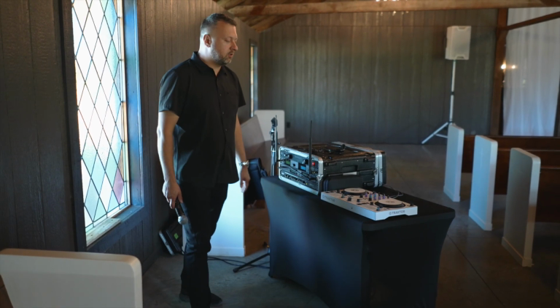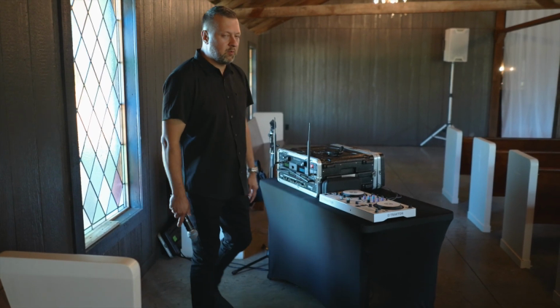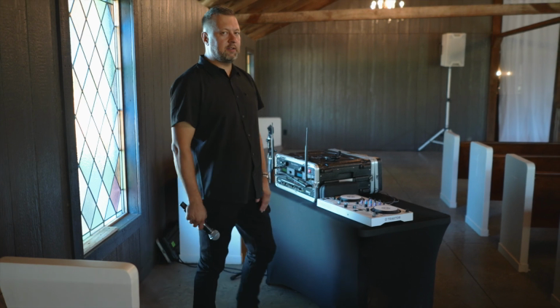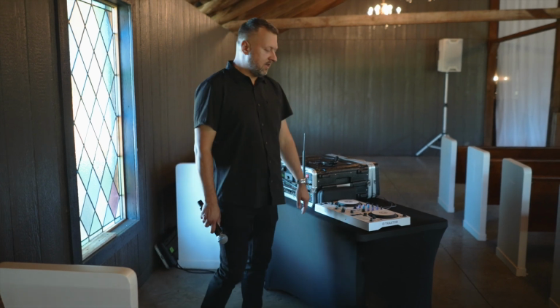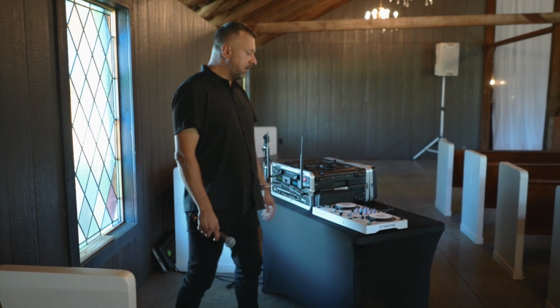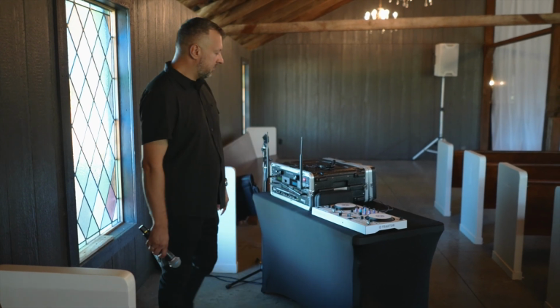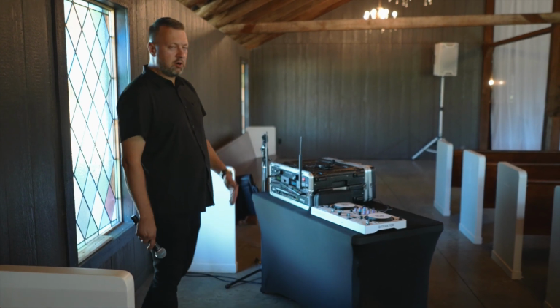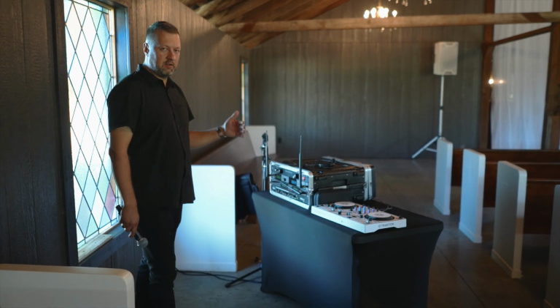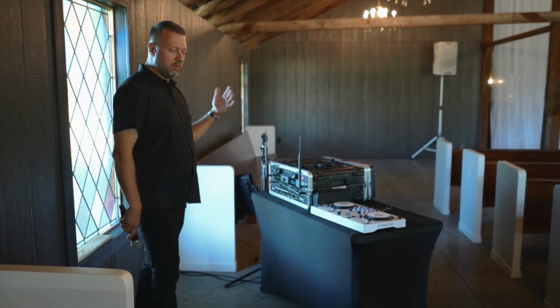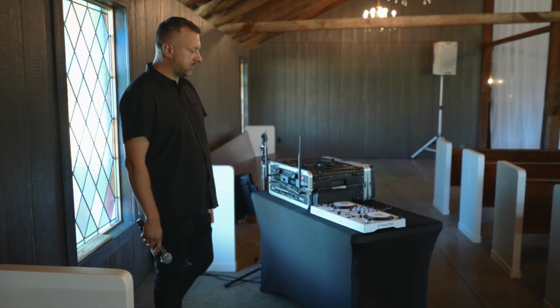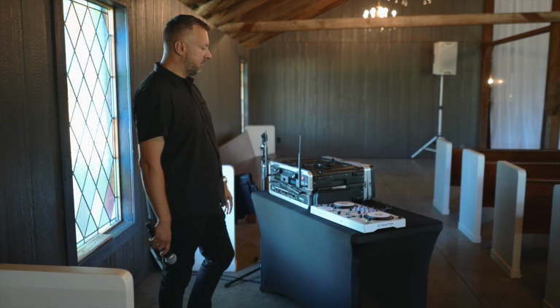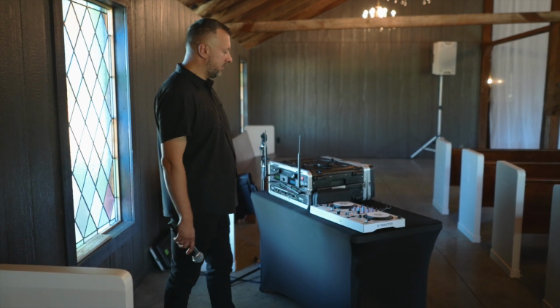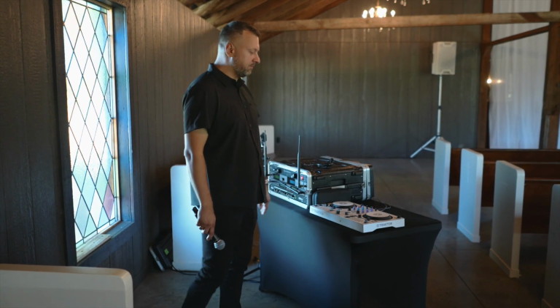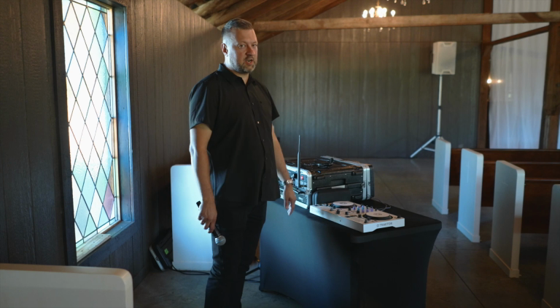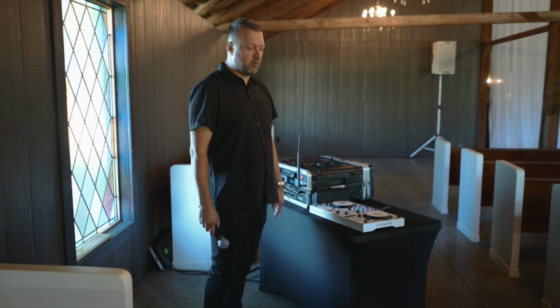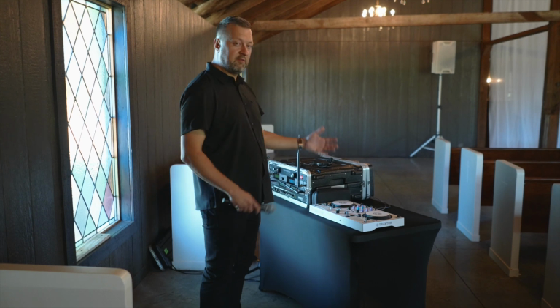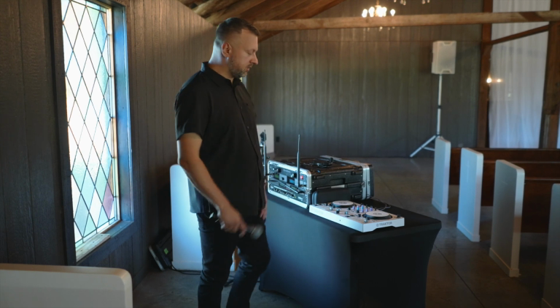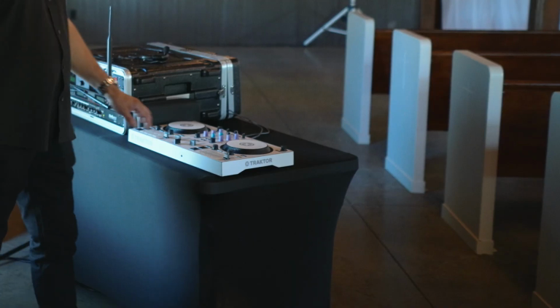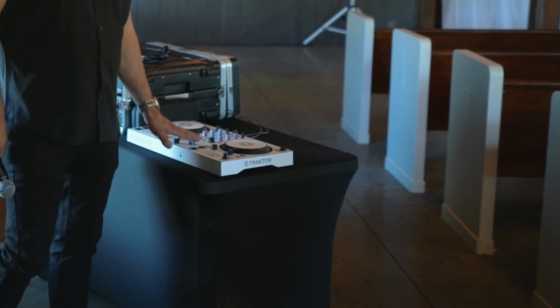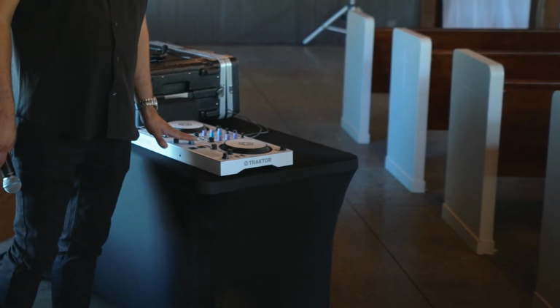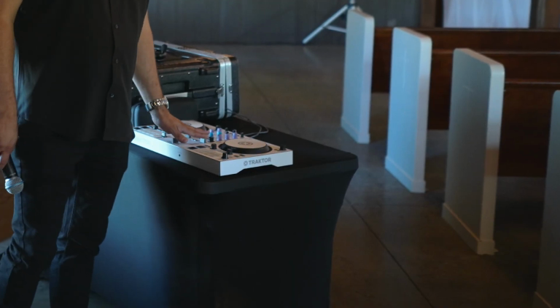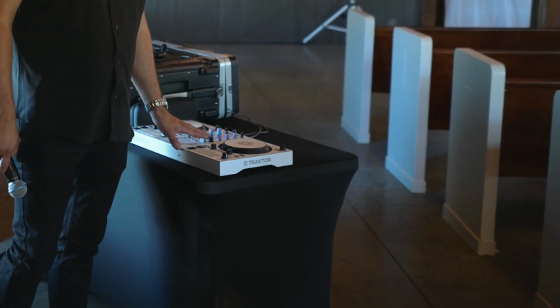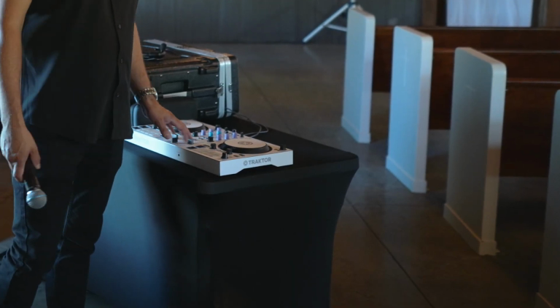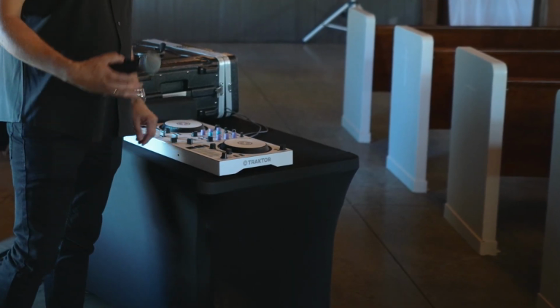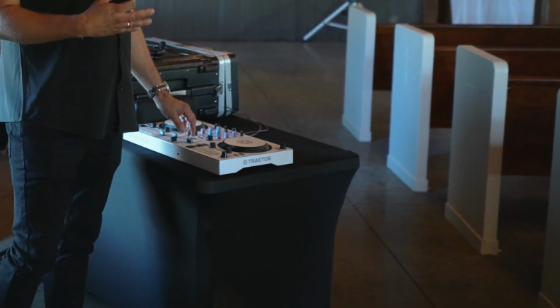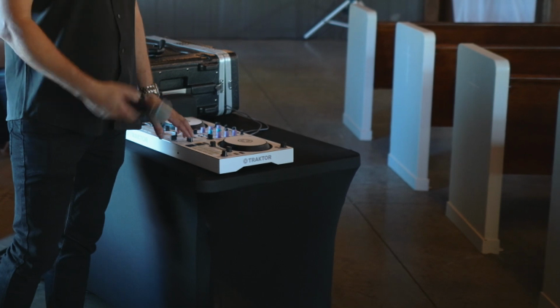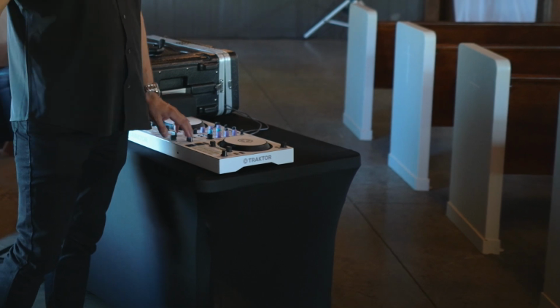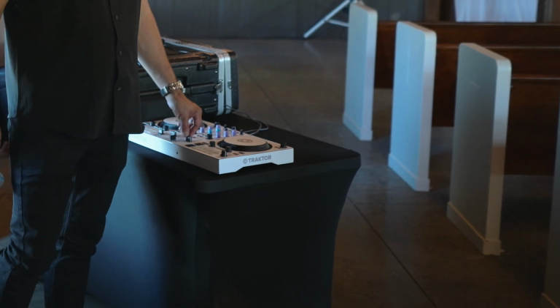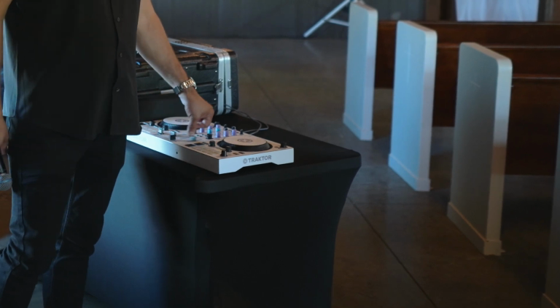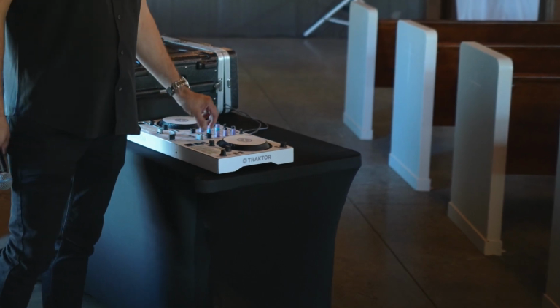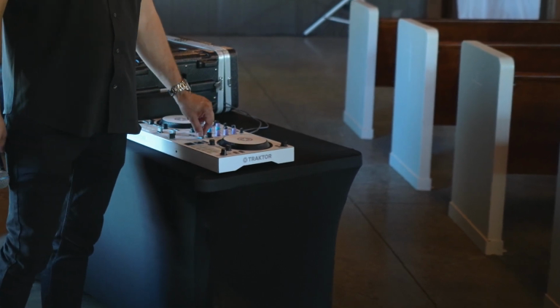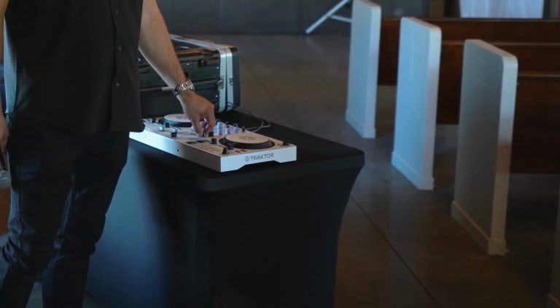Today we had a little bit more complex ceremony with a lot of music, so I brought my smaller travel controller — it's the Traktor S2 Mark III.